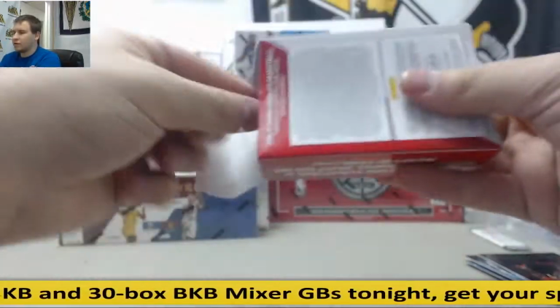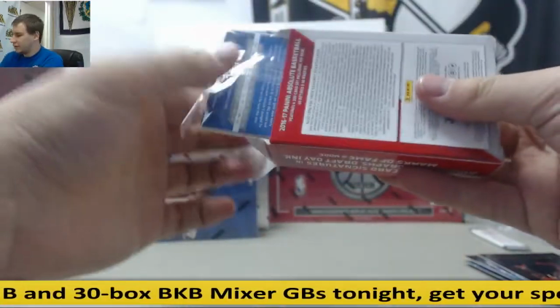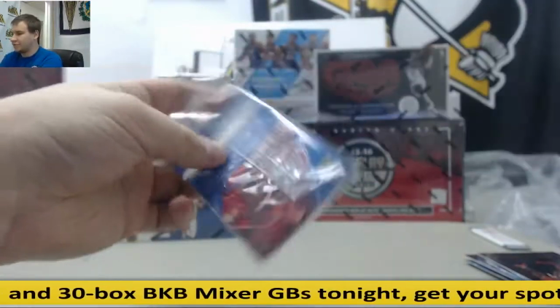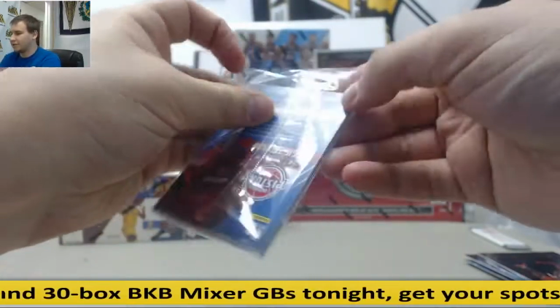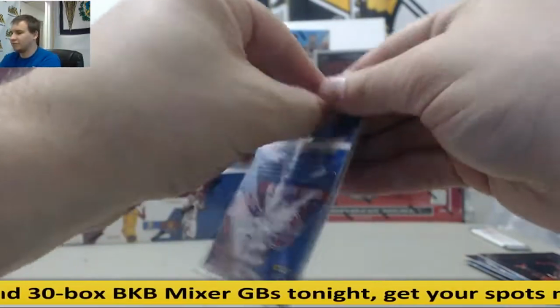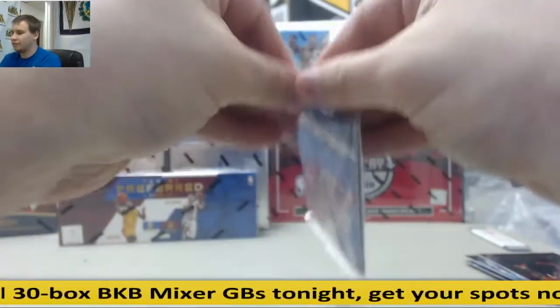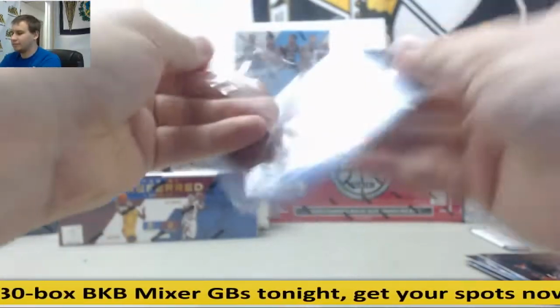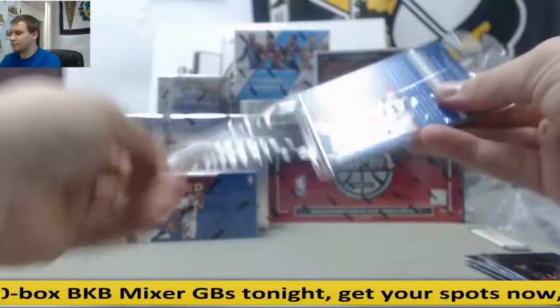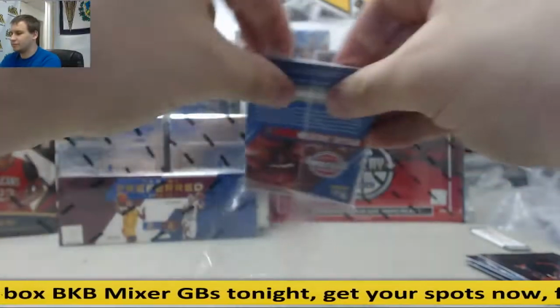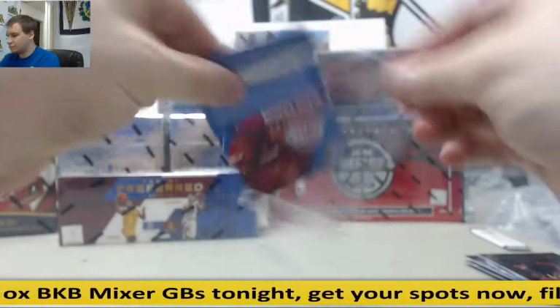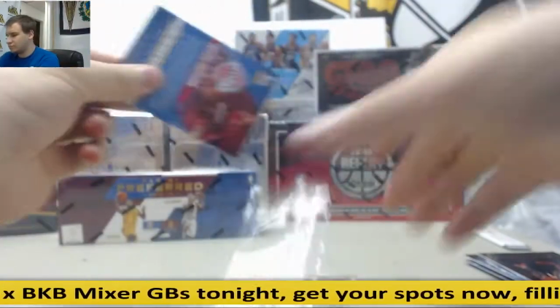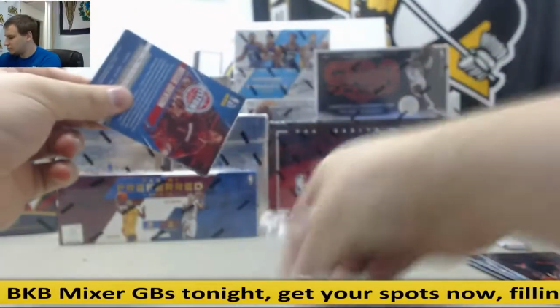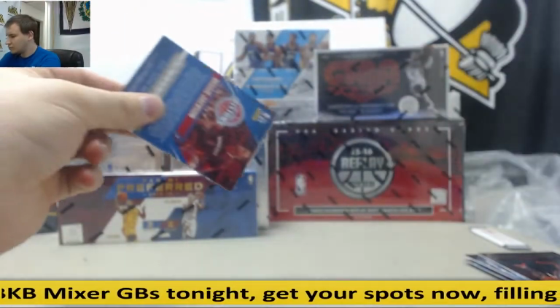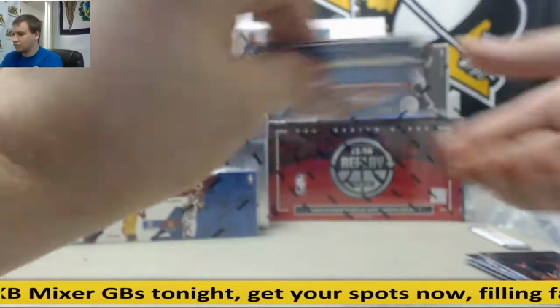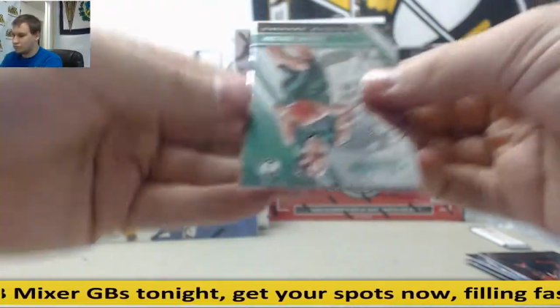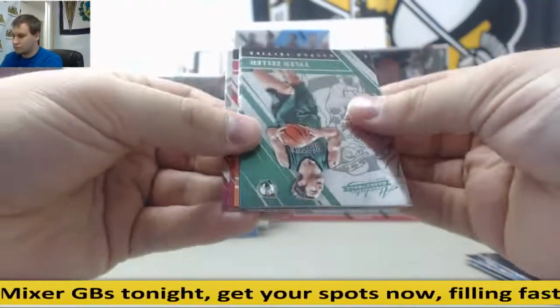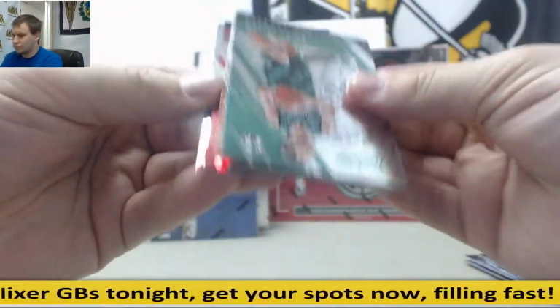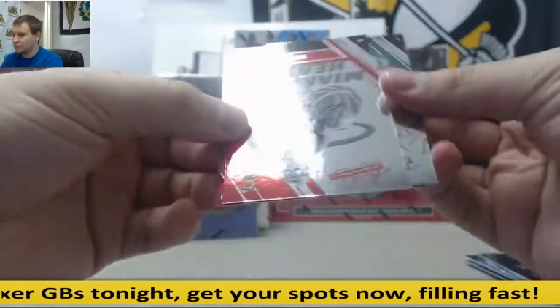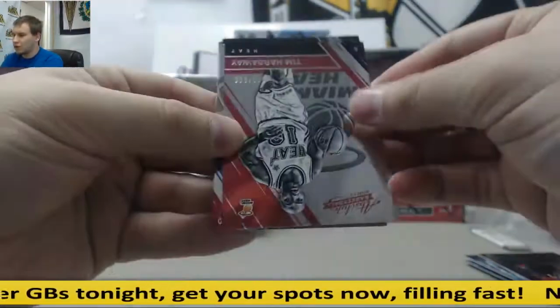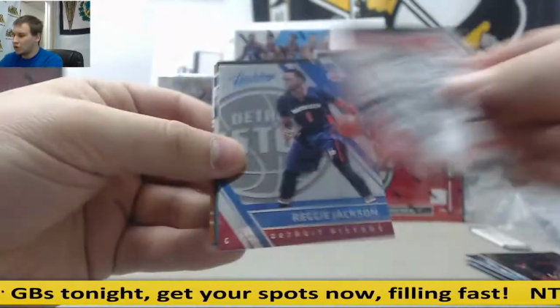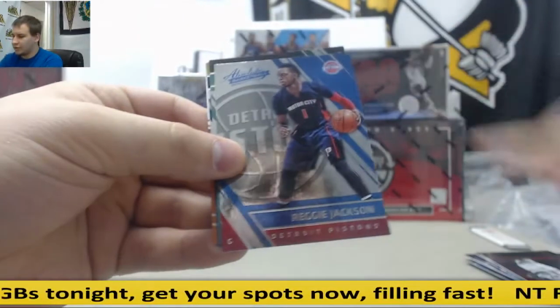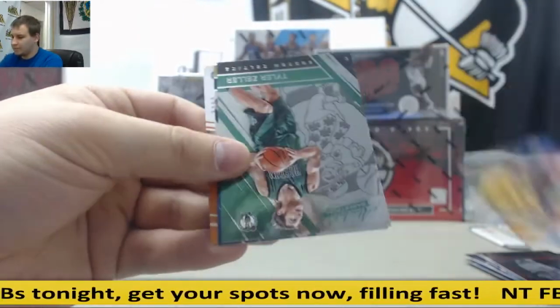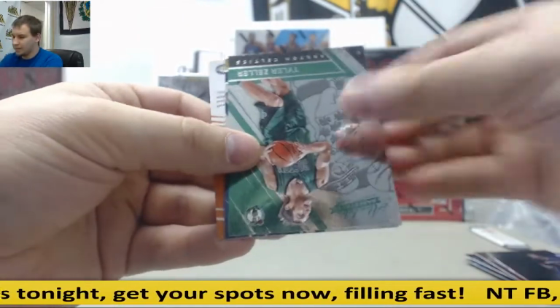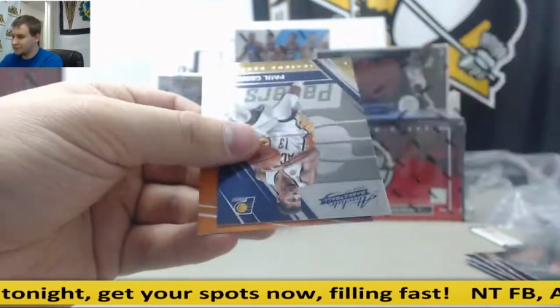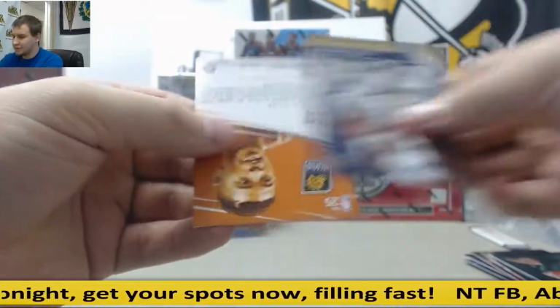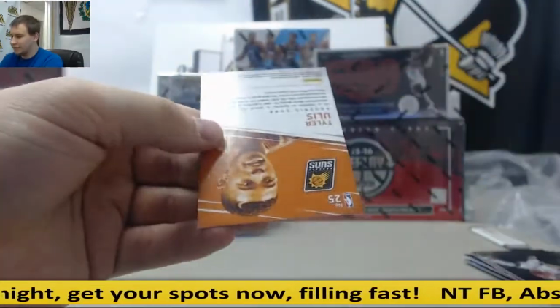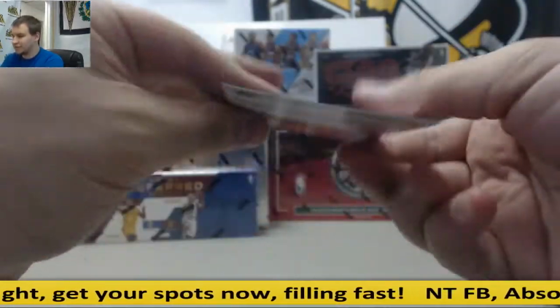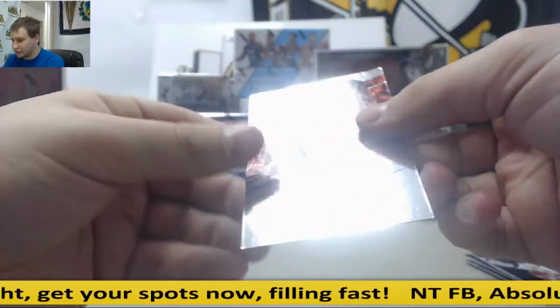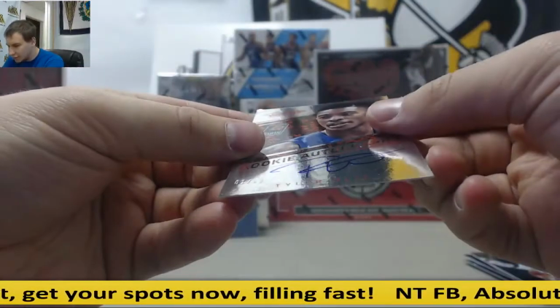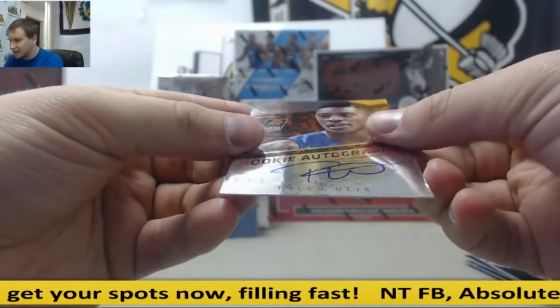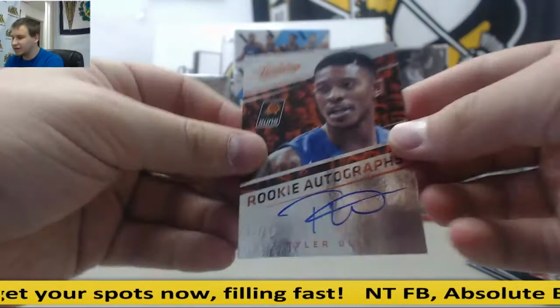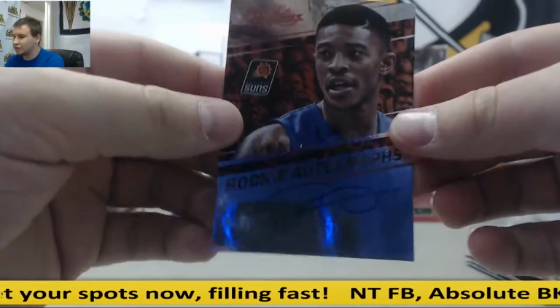Pack number four — Hardaway base. And for the Suns, rookie auto to $99, Tyler Ullis.